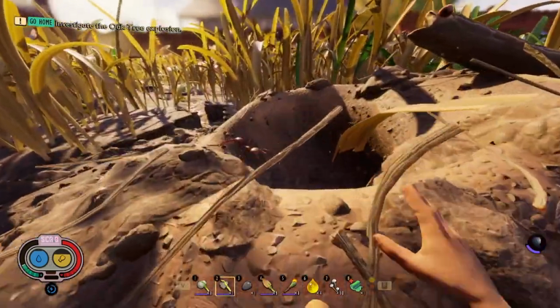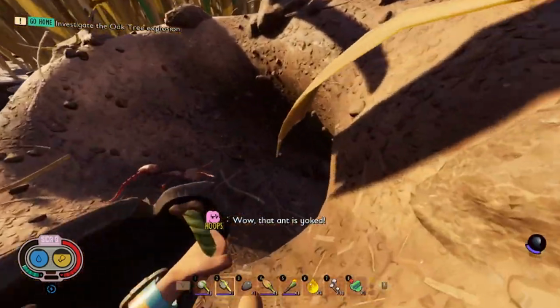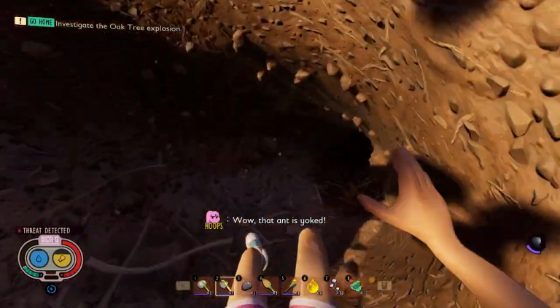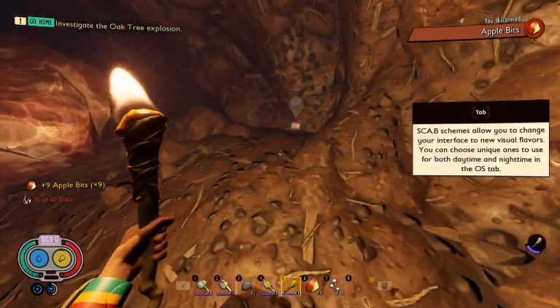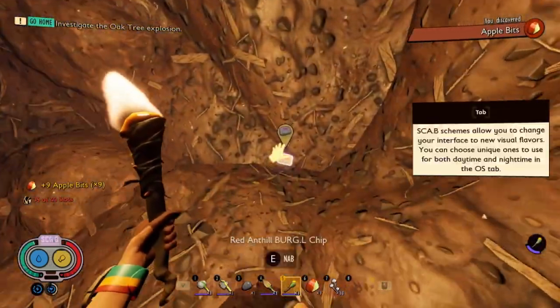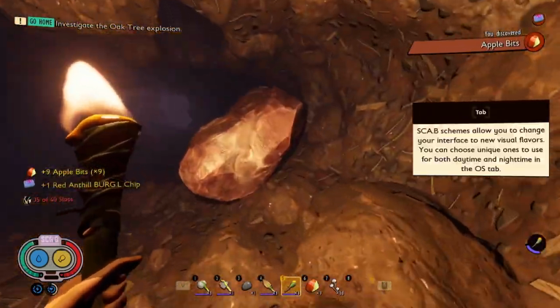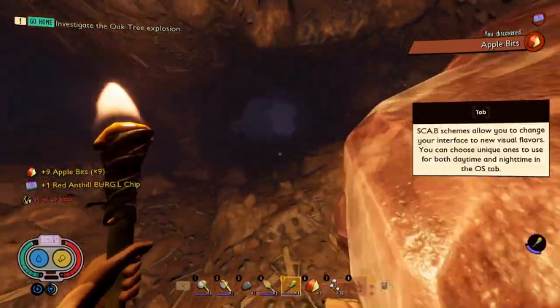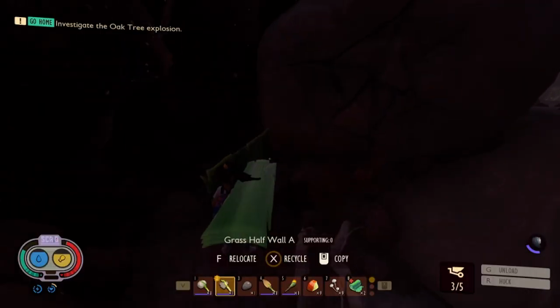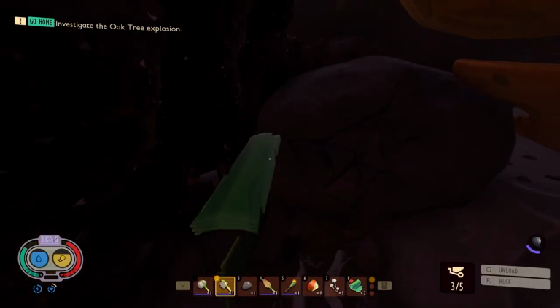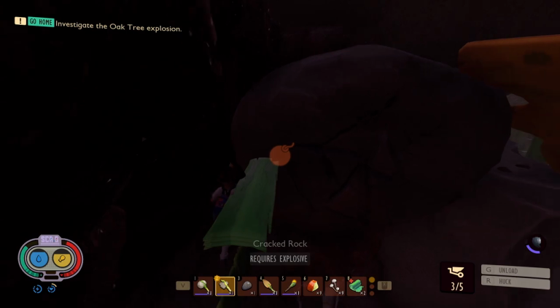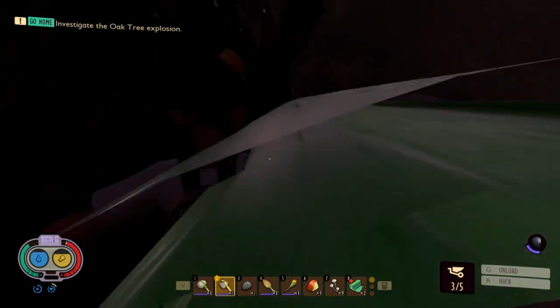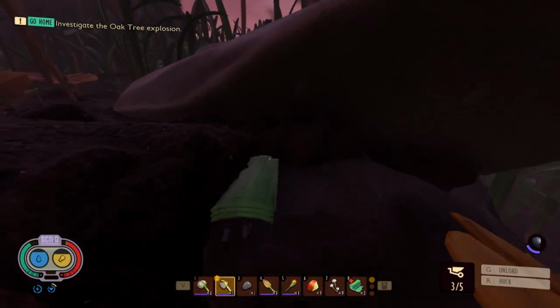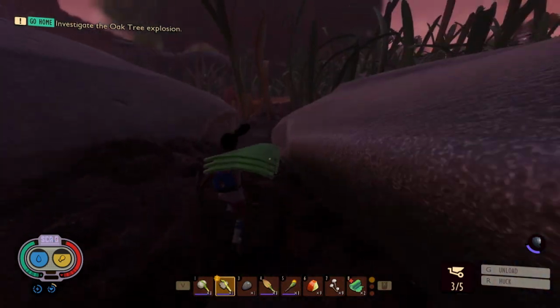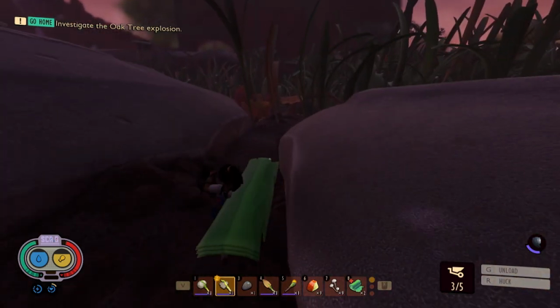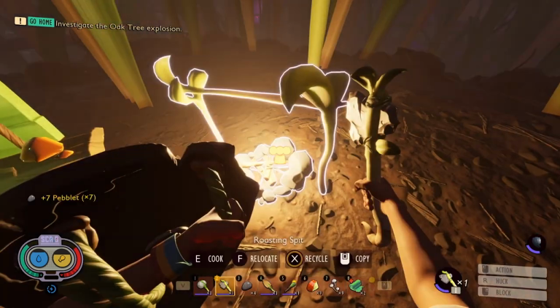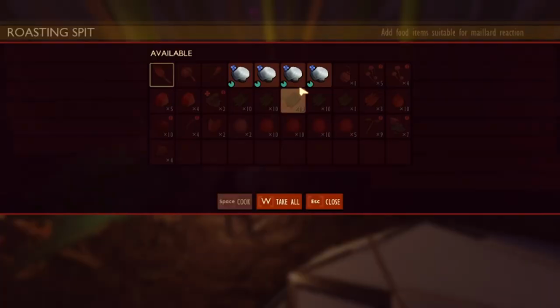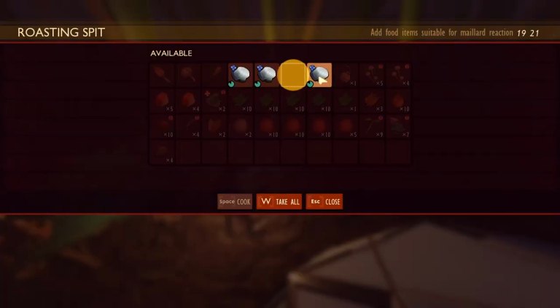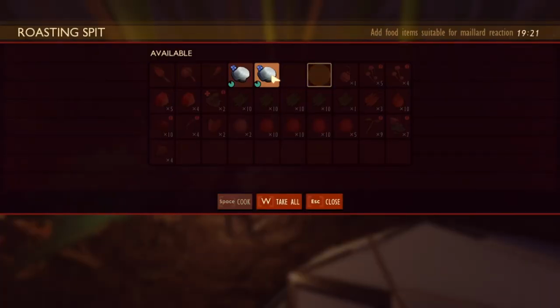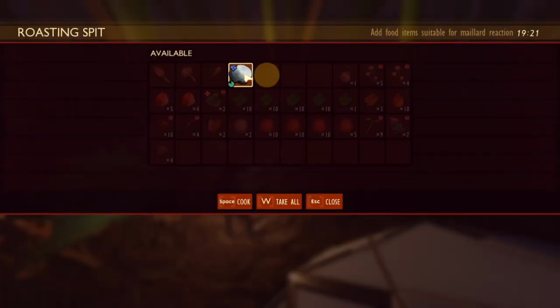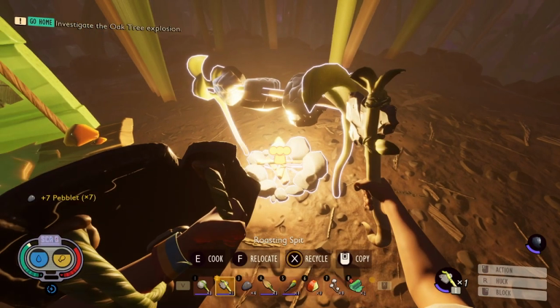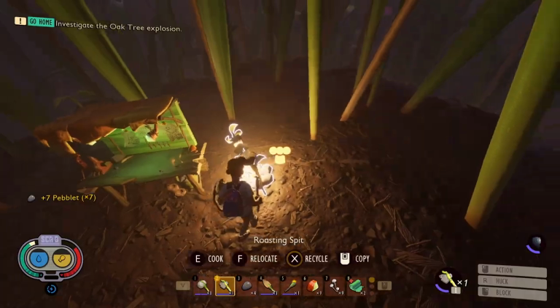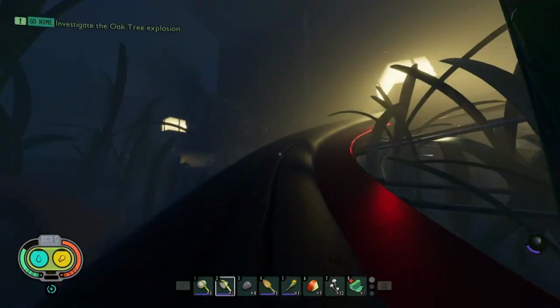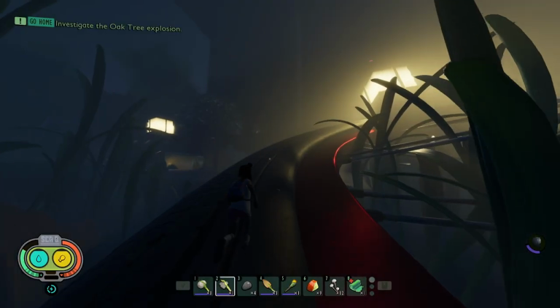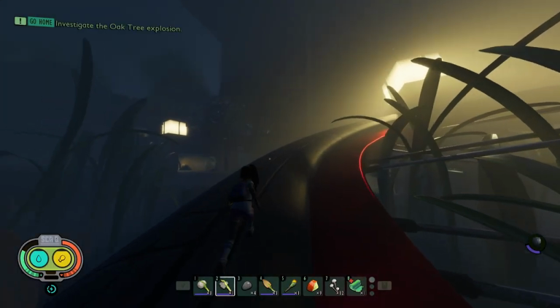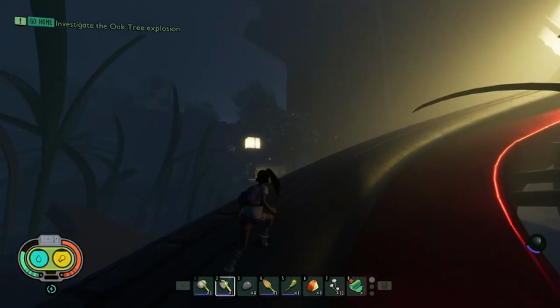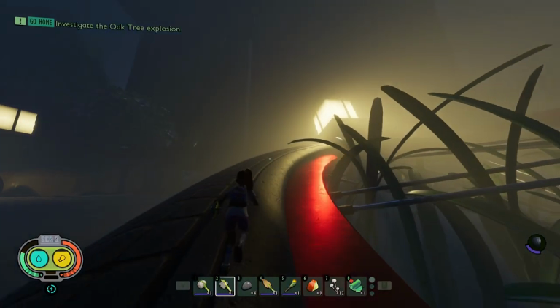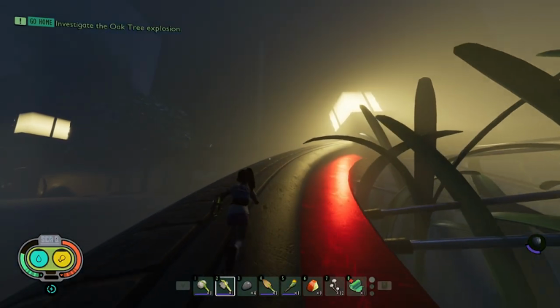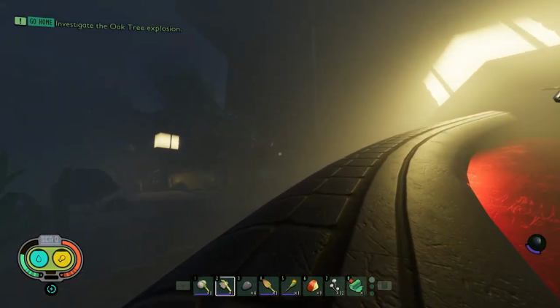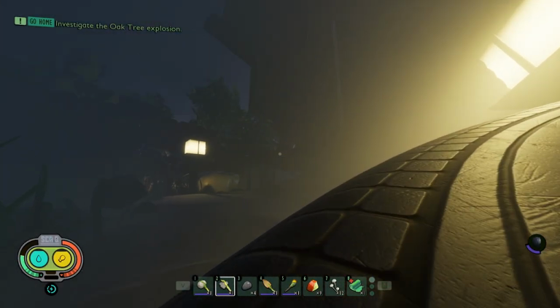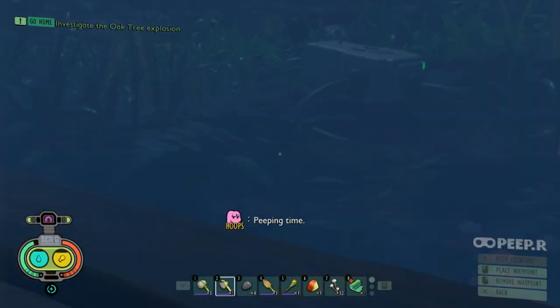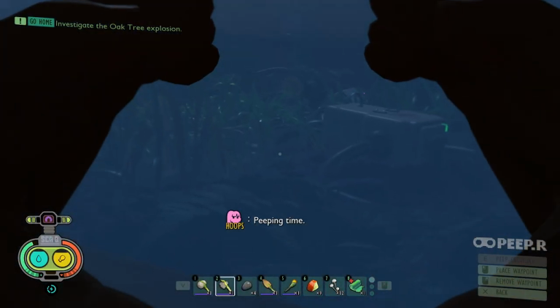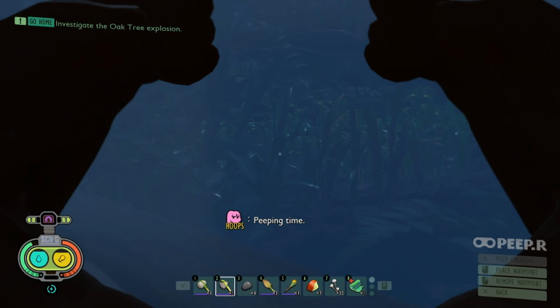I then ran into the red ant hill to get the red ant hill Burgle chip, then cheesed my way into the upper yard without using a rock explosive, and rested for a bit cooking off the rest of my weevil meat. Now it was time to go all the way up to the upper yard to go to the coffee machine to grab the power droplet.